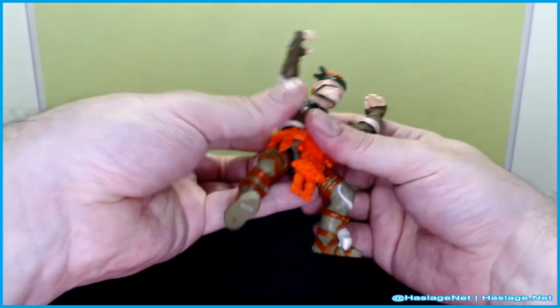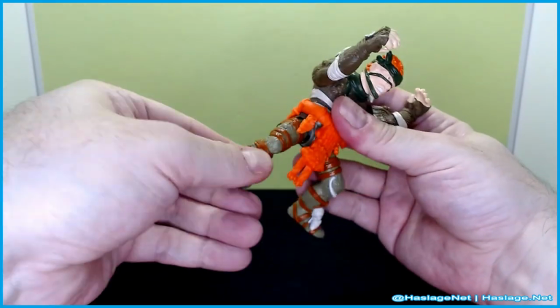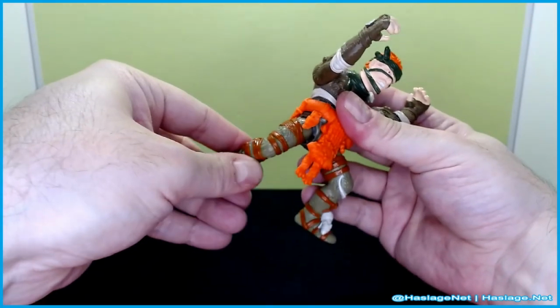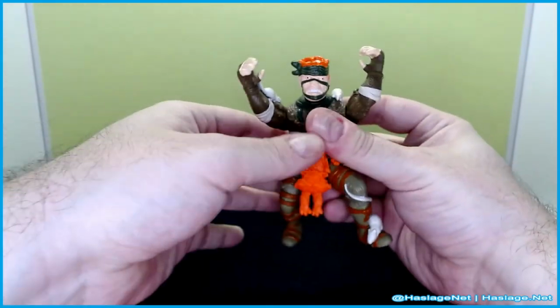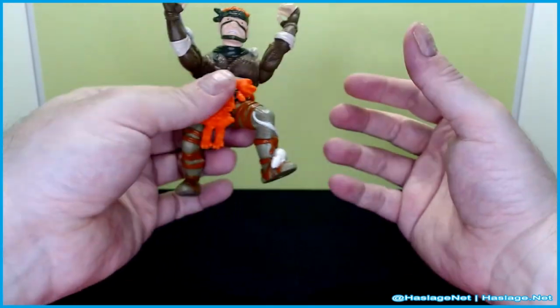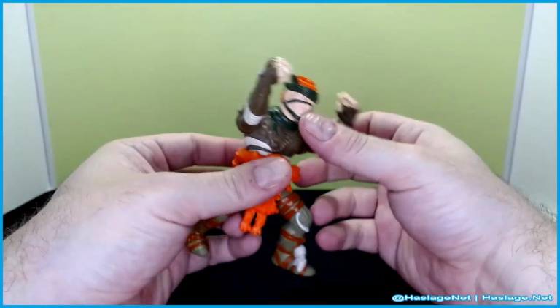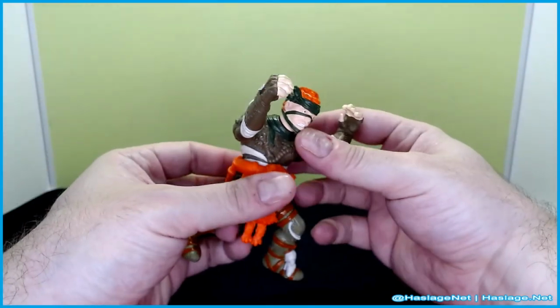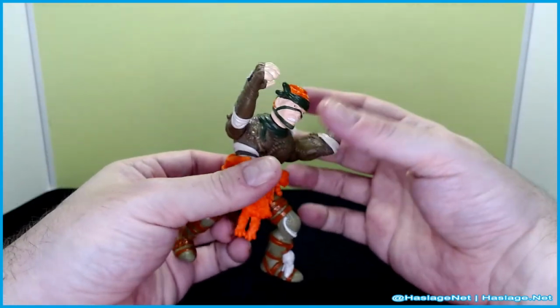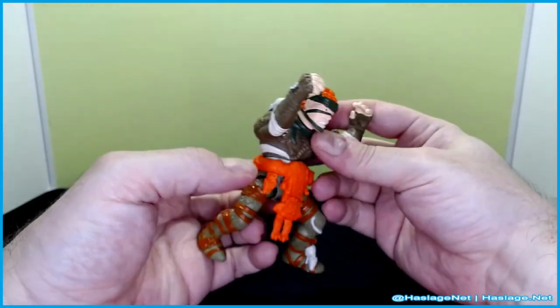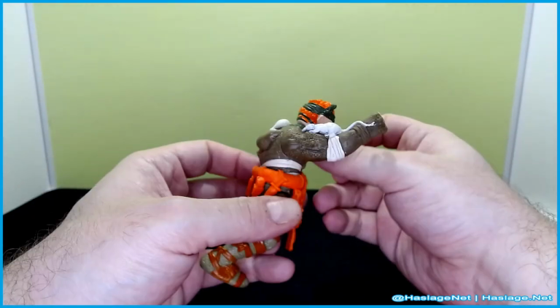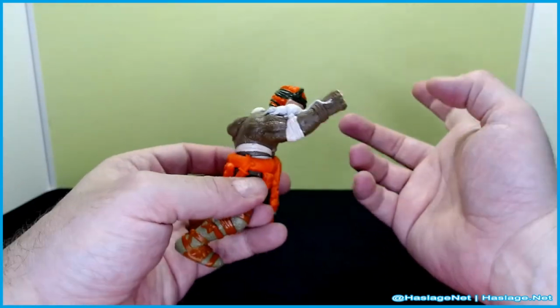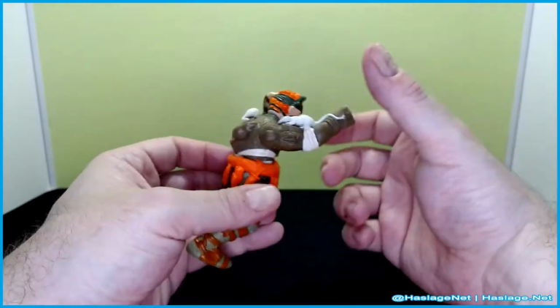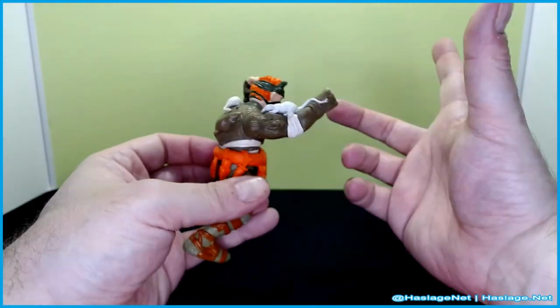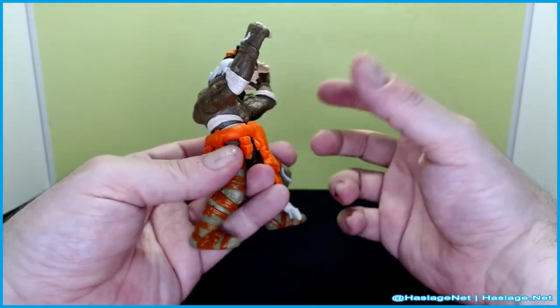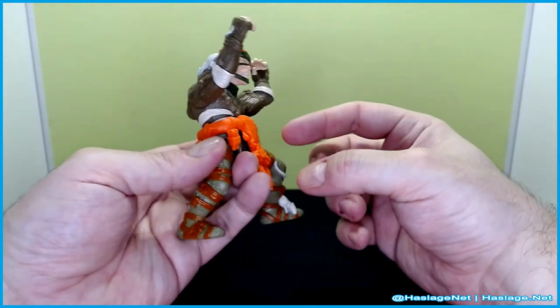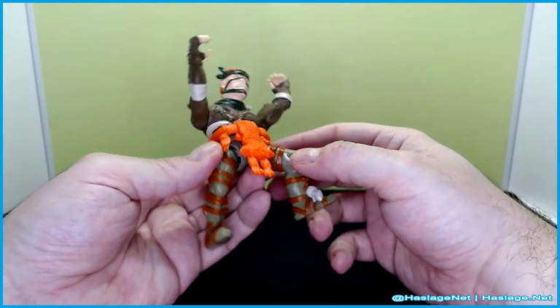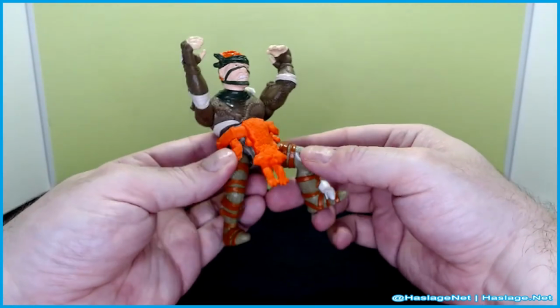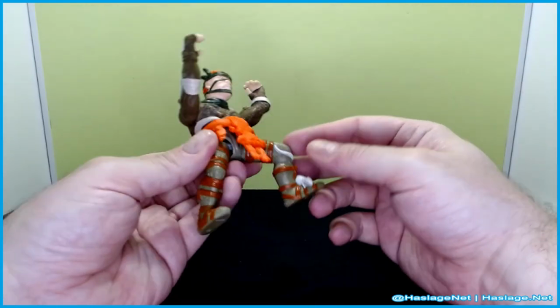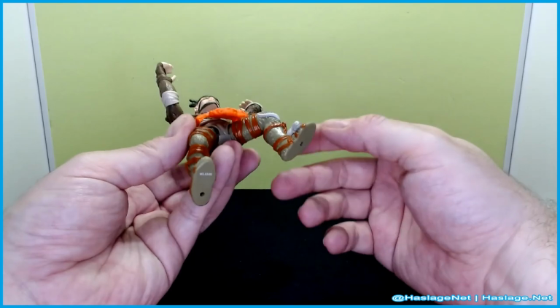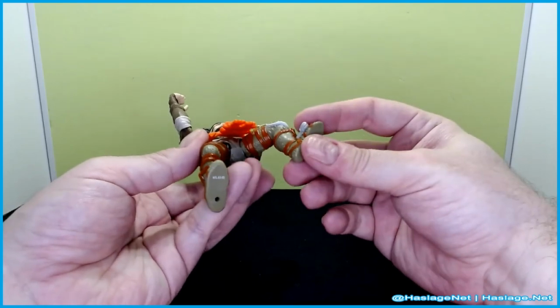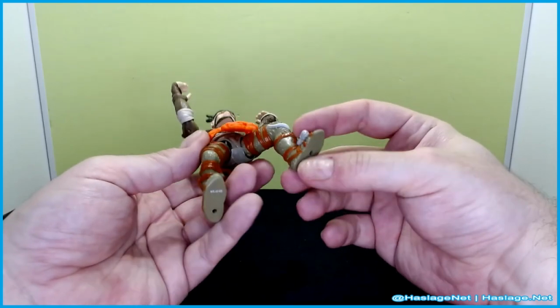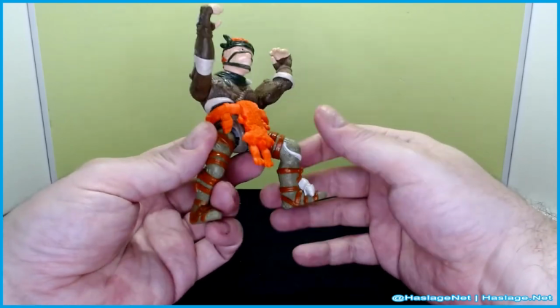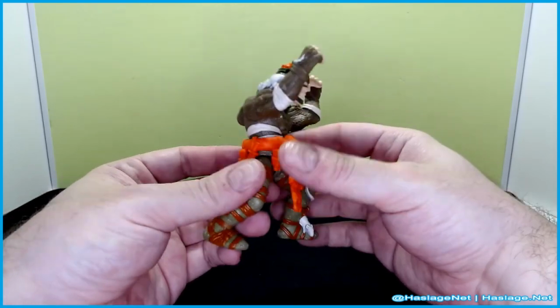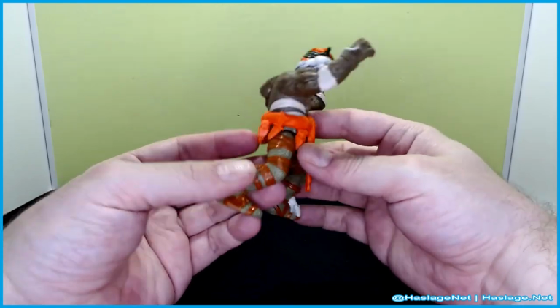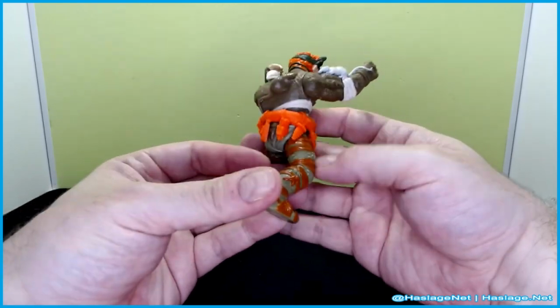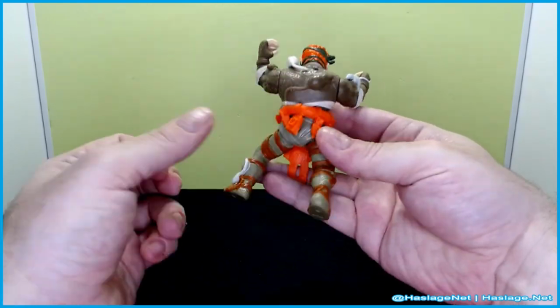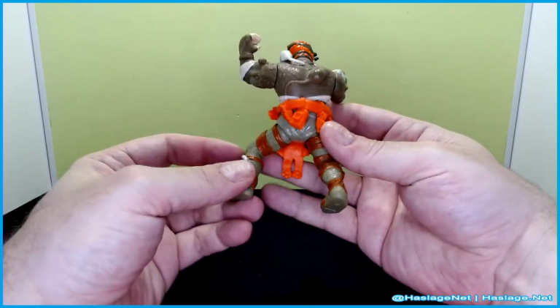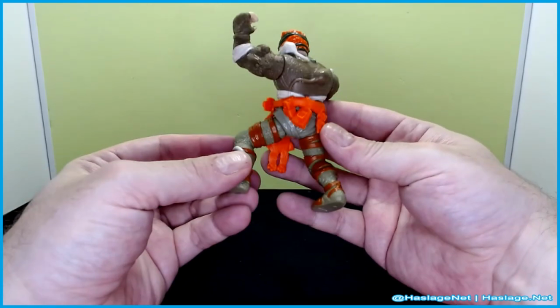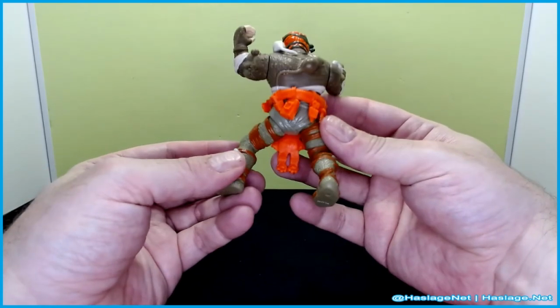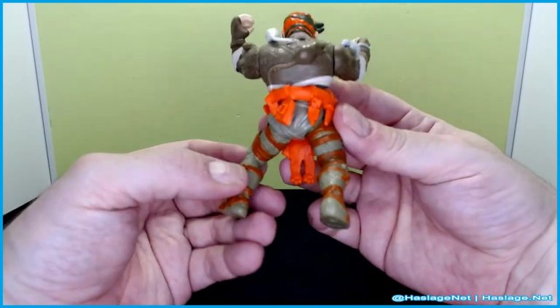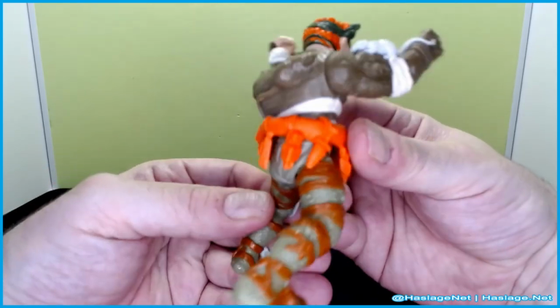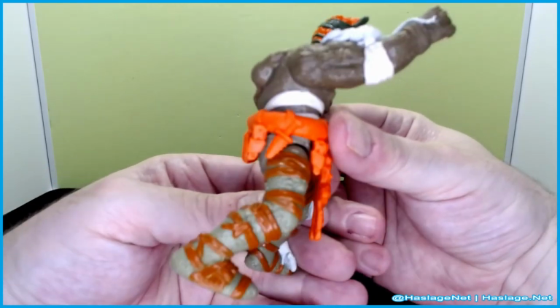My problem with these older figures — and I think I've said this specifically with Shredder — is that the feet are kind of flat, but the legs are positioned in such a way that you can't really stand him up straight.